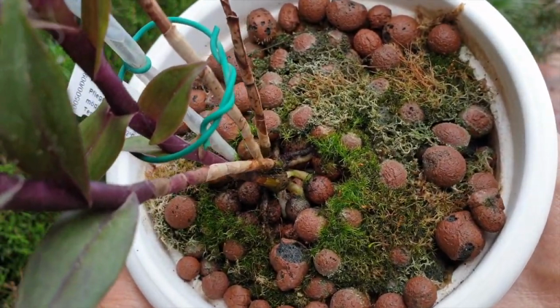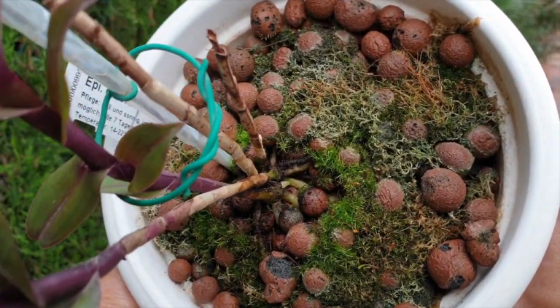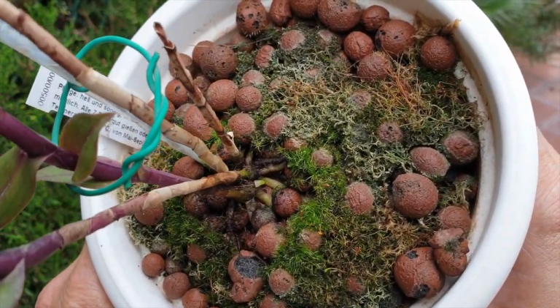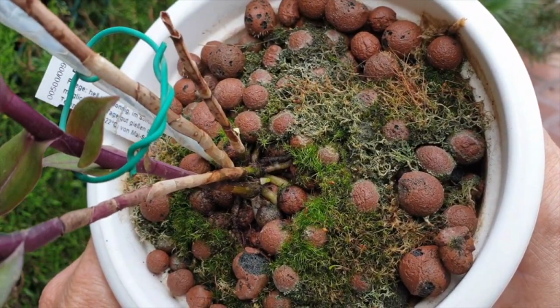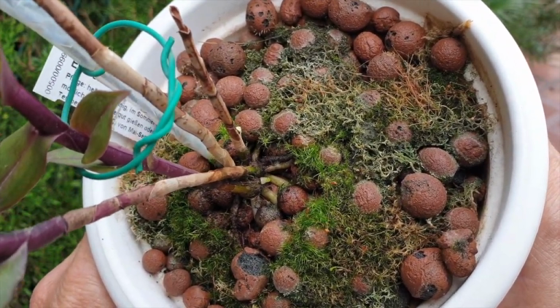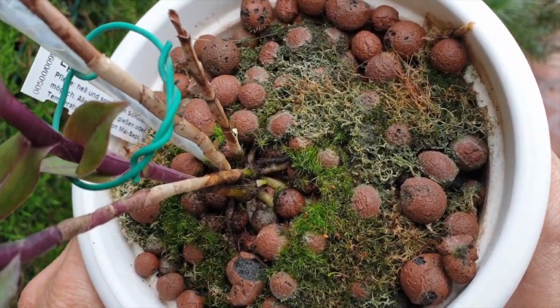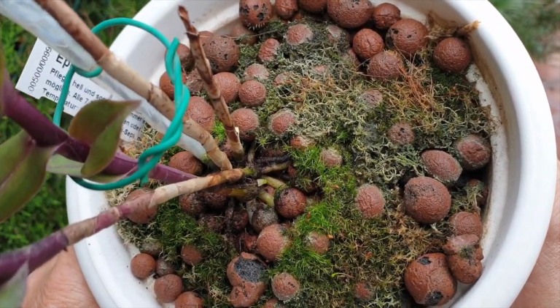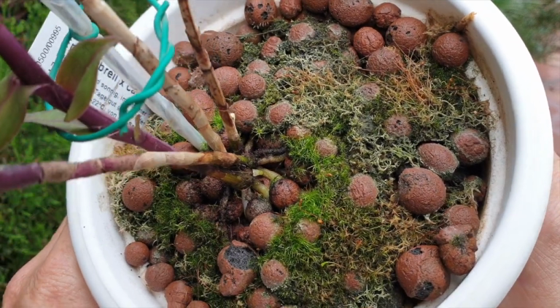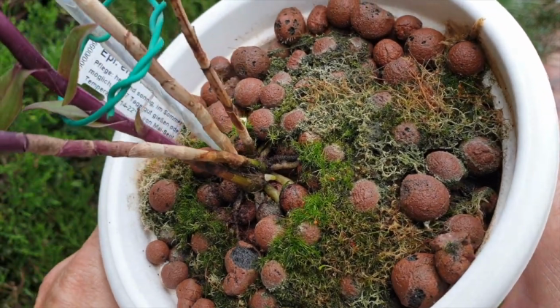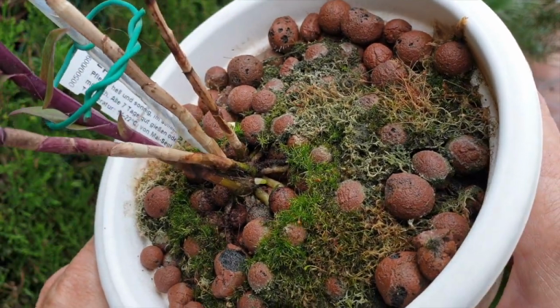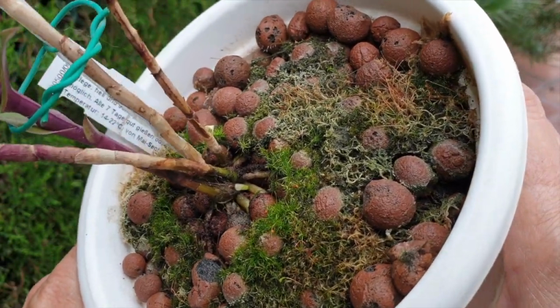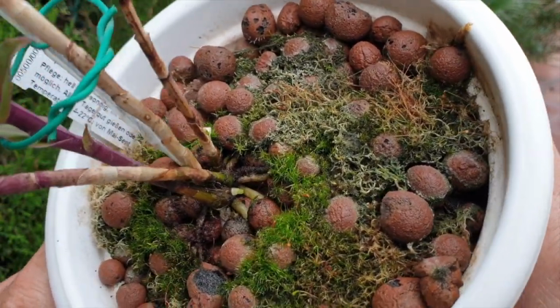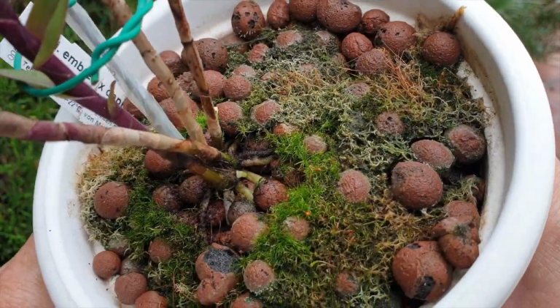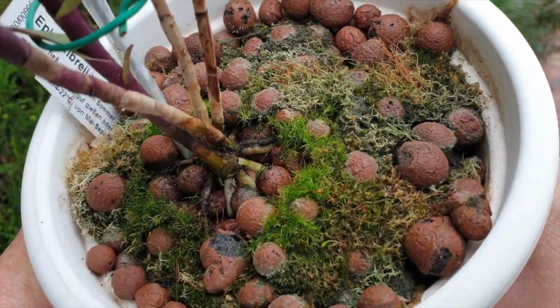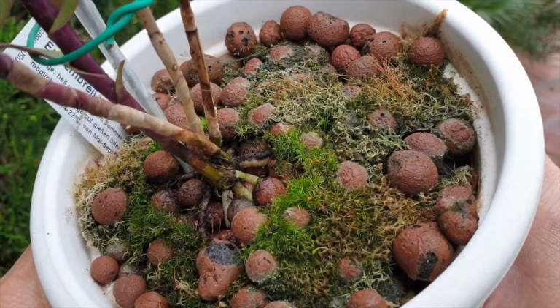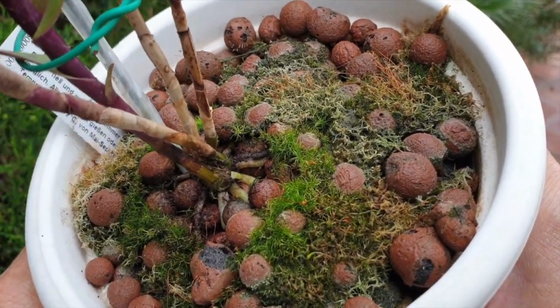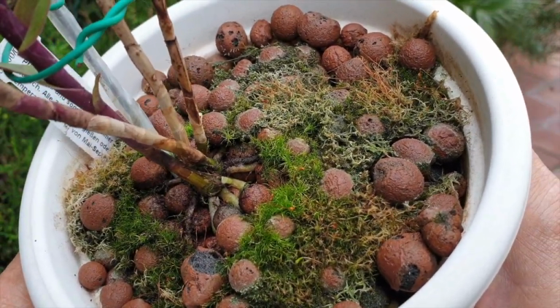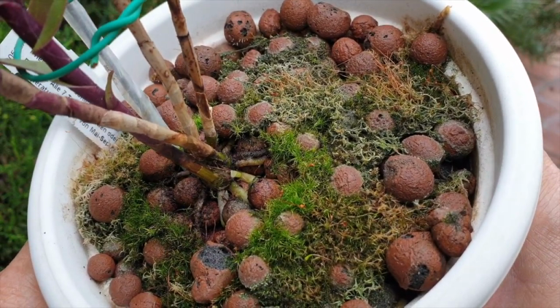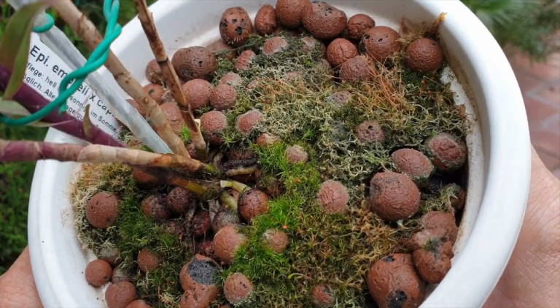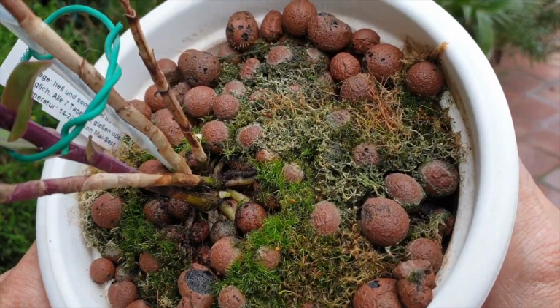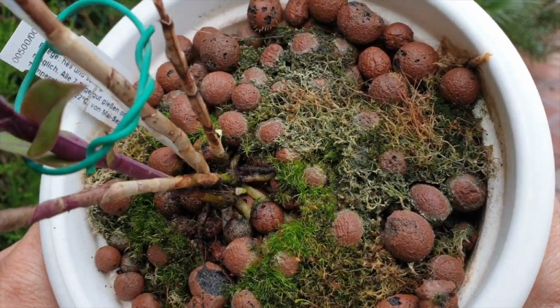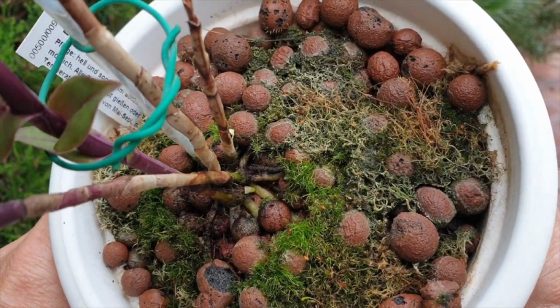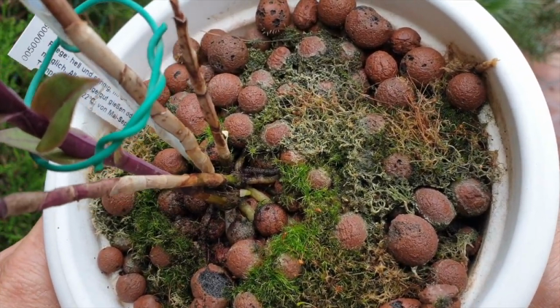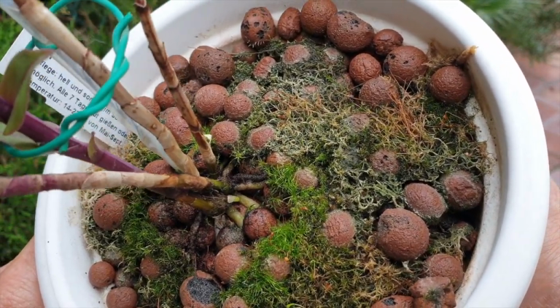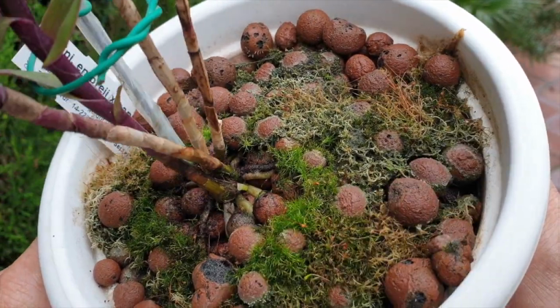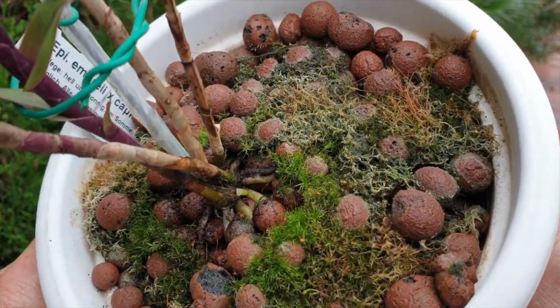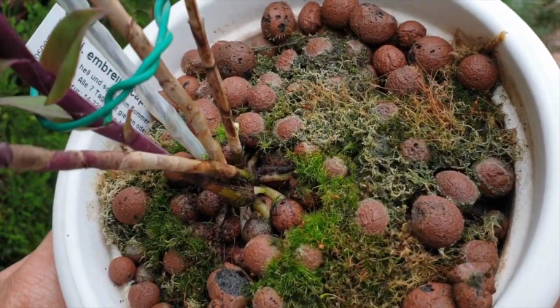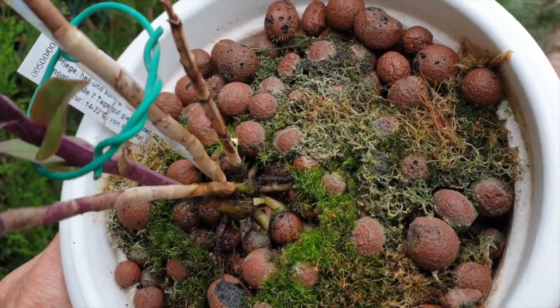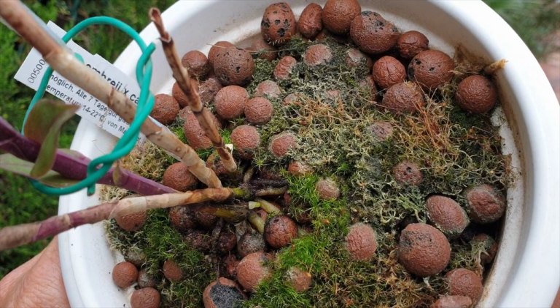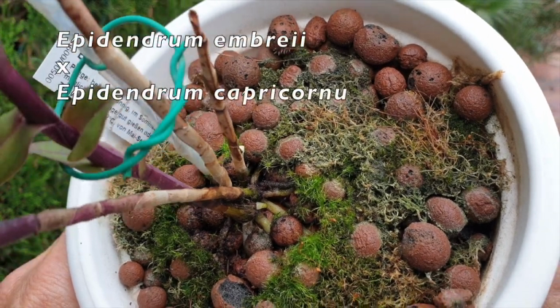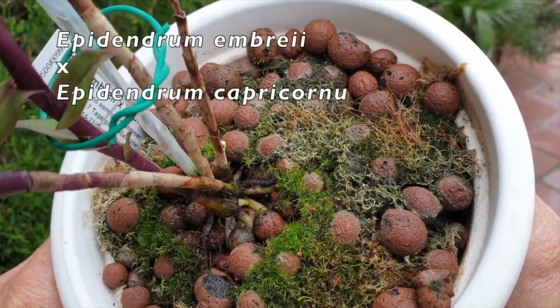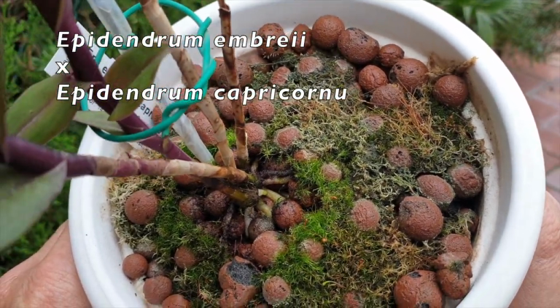There we go — I have a break in the weather. Thank you for joining me. This, I hope, is a quick repot. I have a break in the weather and I'm getting new roots on my Epidendrum Embraei crossed with Capricornum.